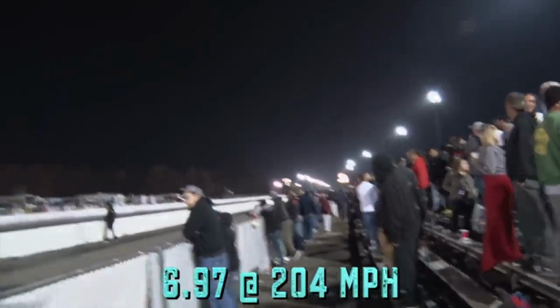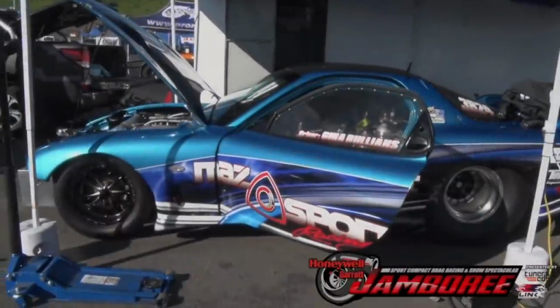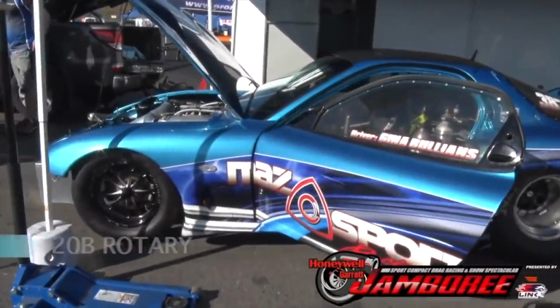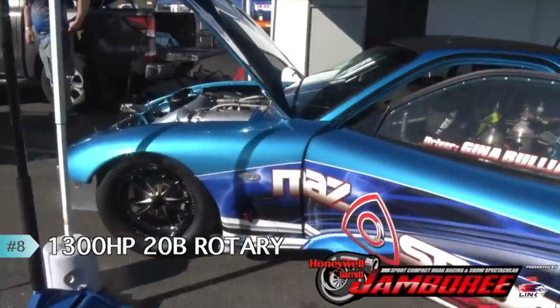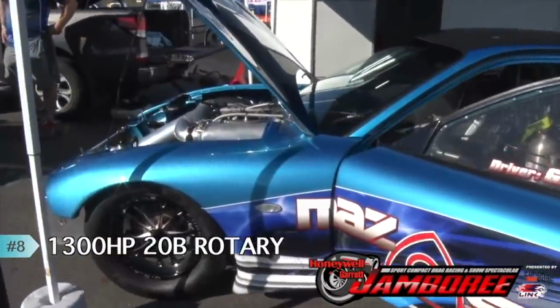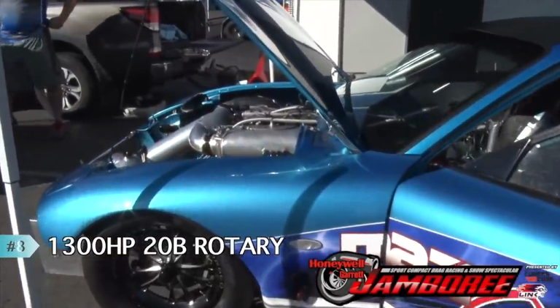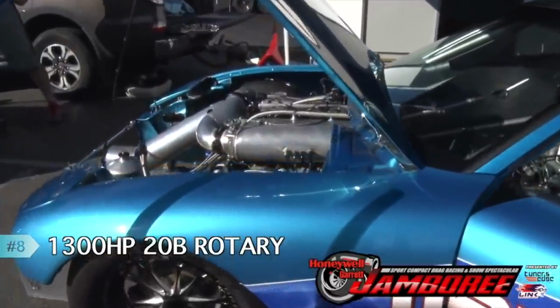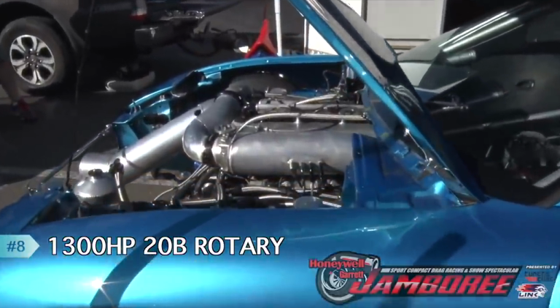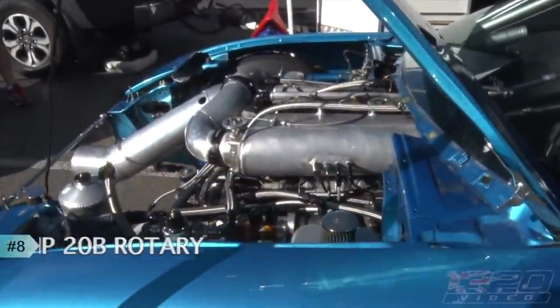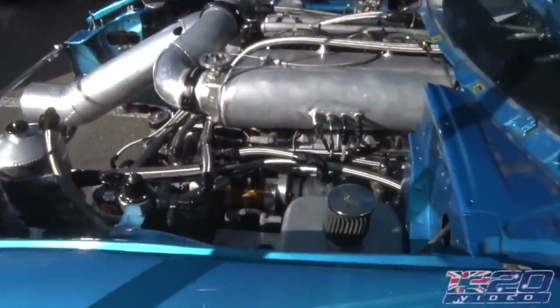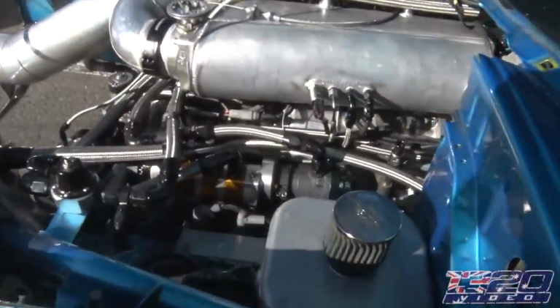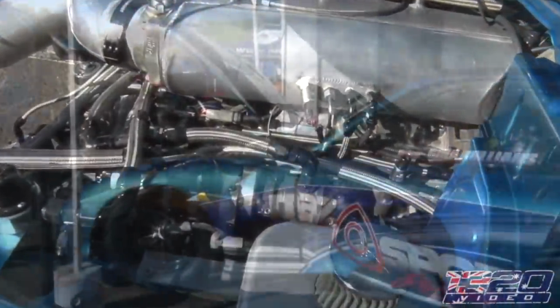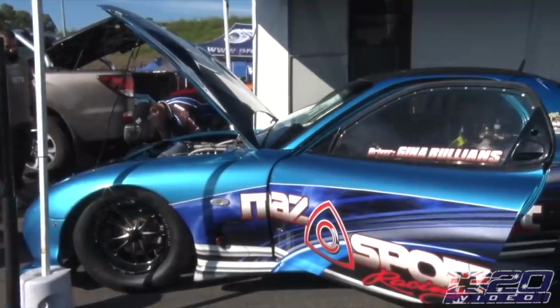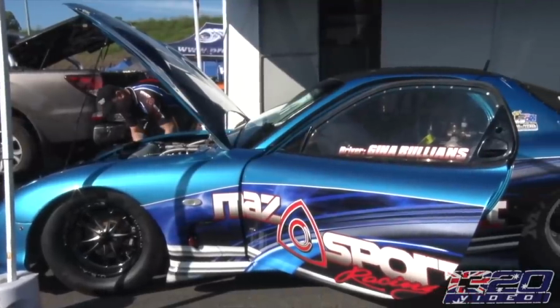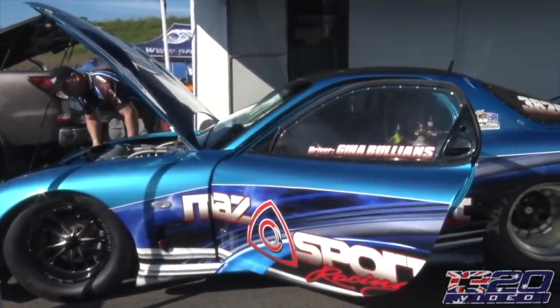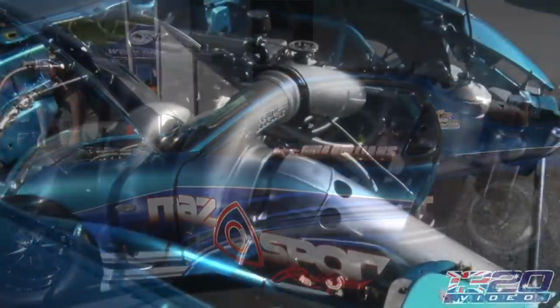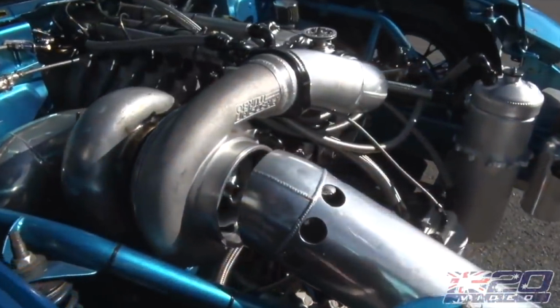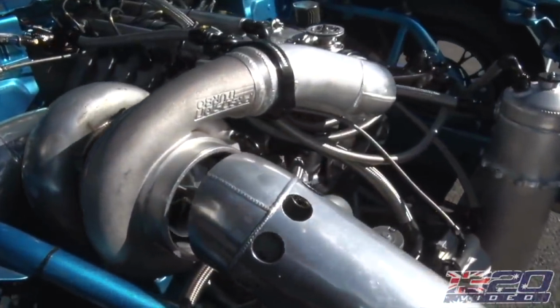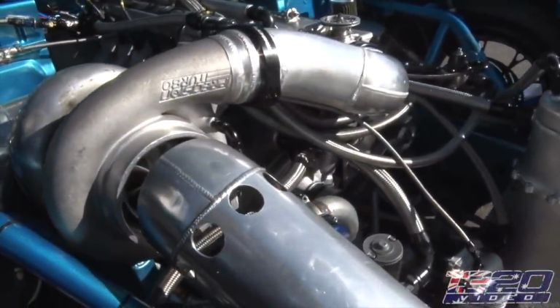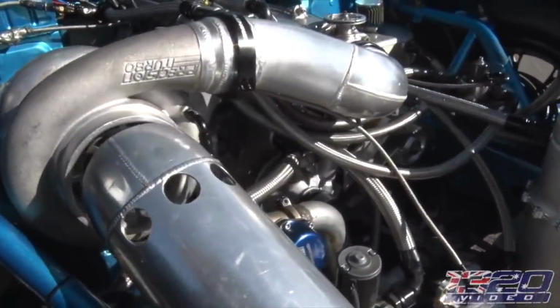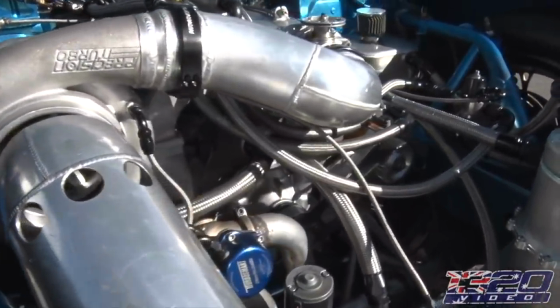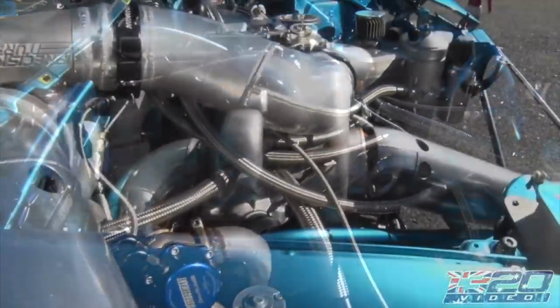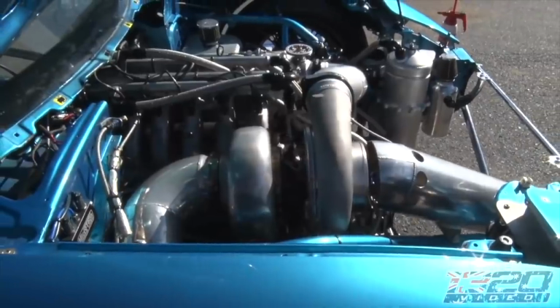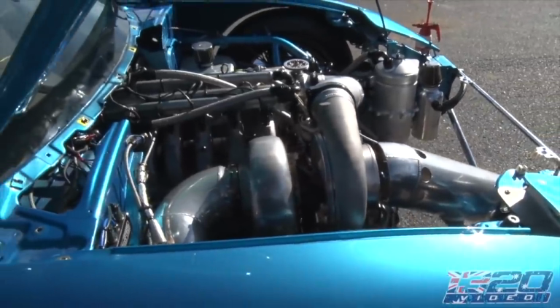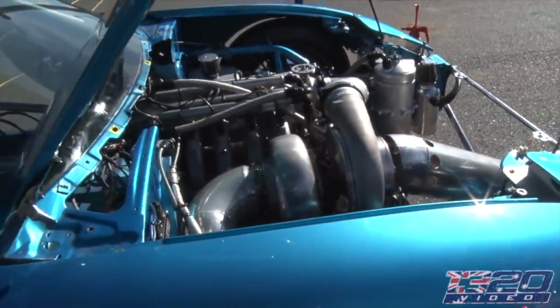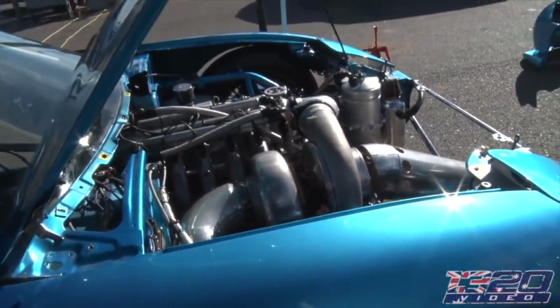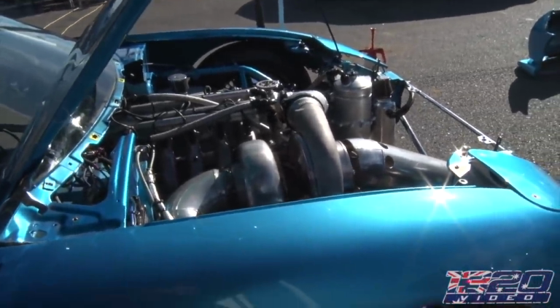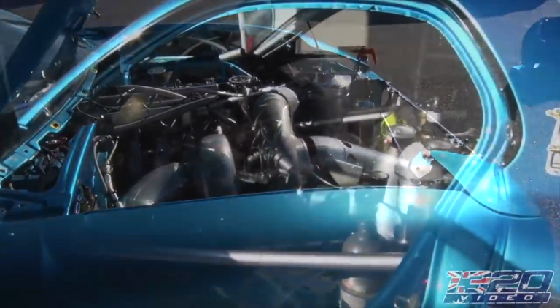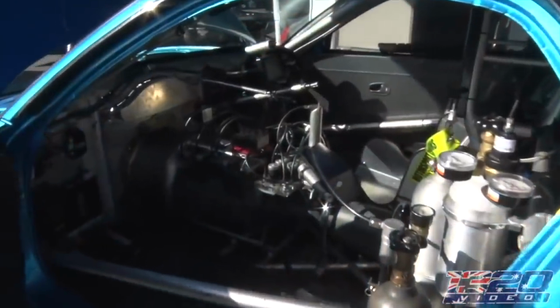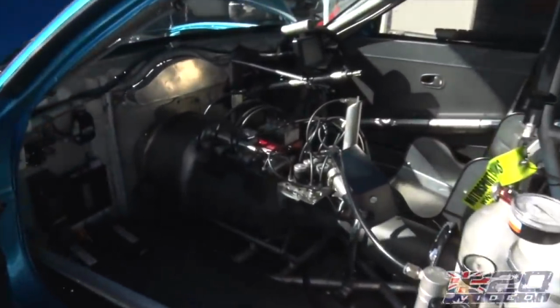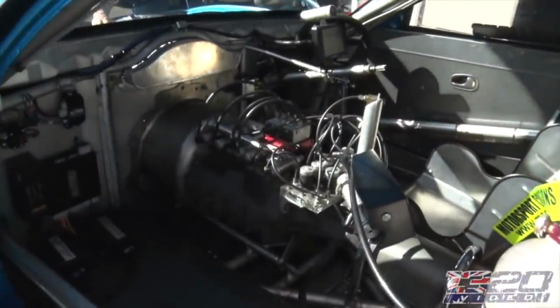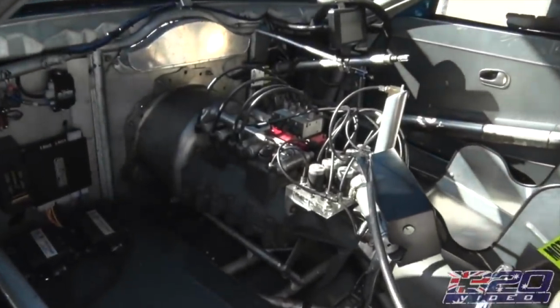At number eight, we have the six-second flame-throwing rotary. Kyle found this car in Australia. It's an FD RX7 with a 20B making over 1,300 brake horsepower. It ran a 6.87 at 204, and this car was just freaking insane.